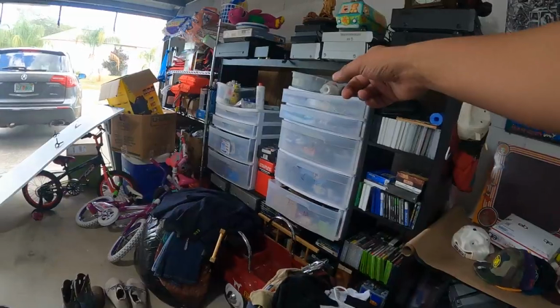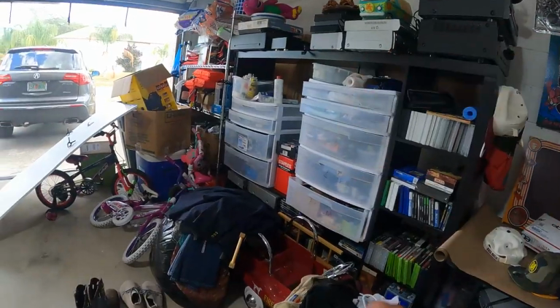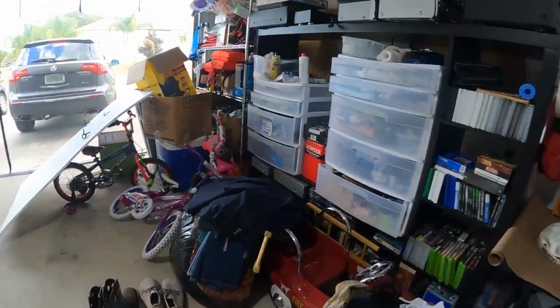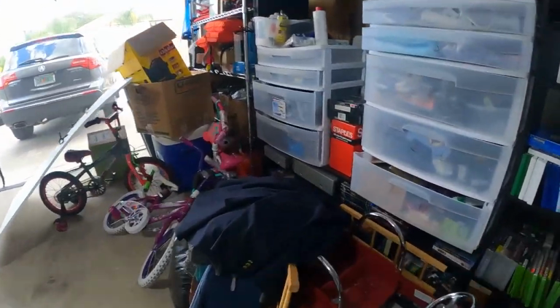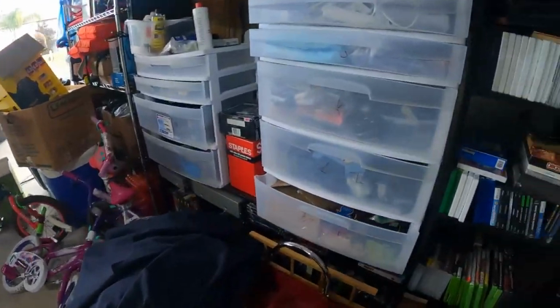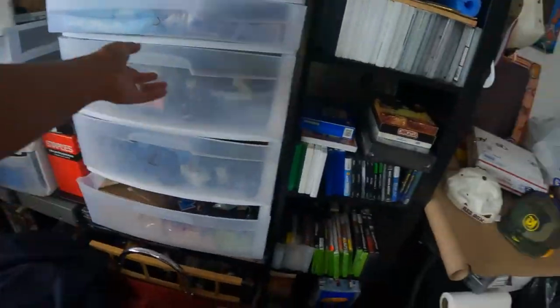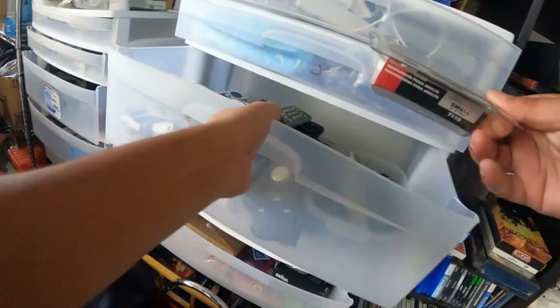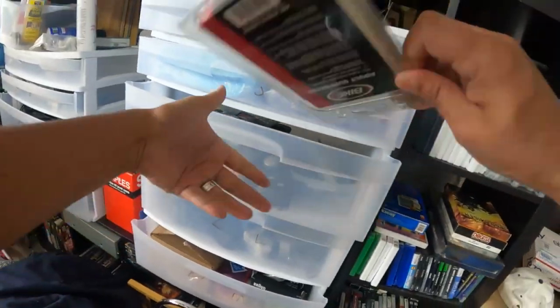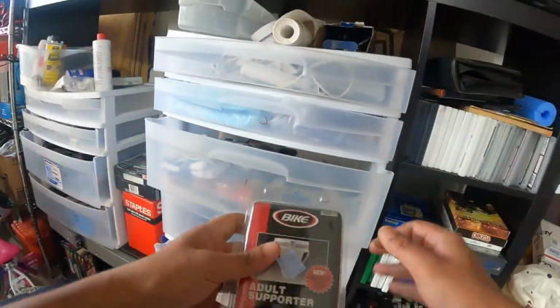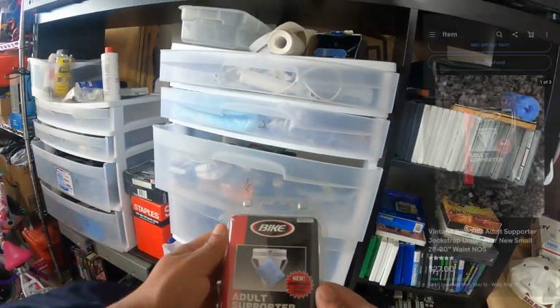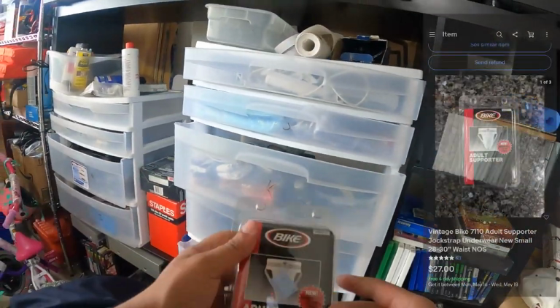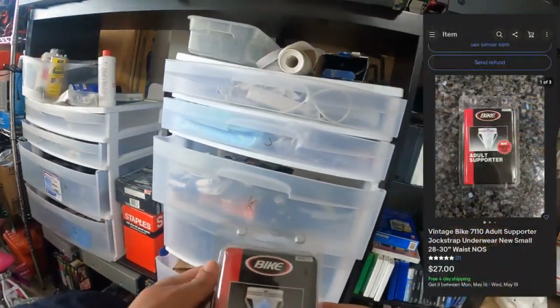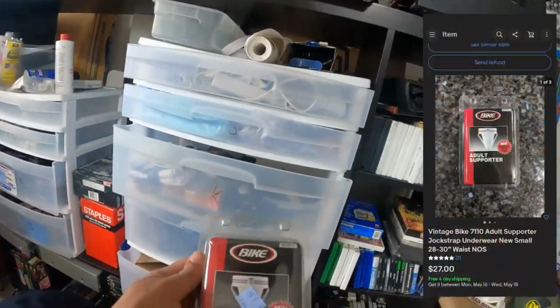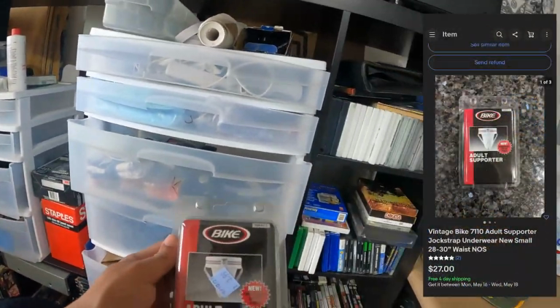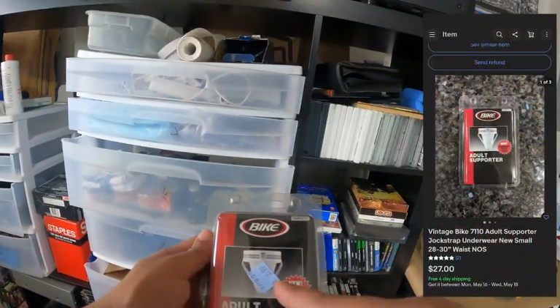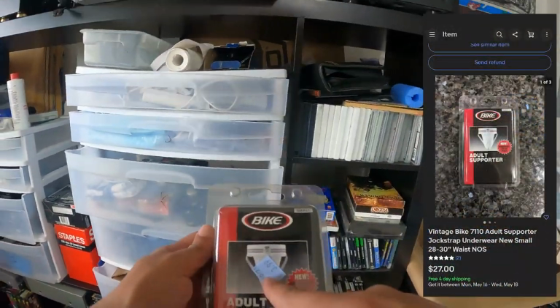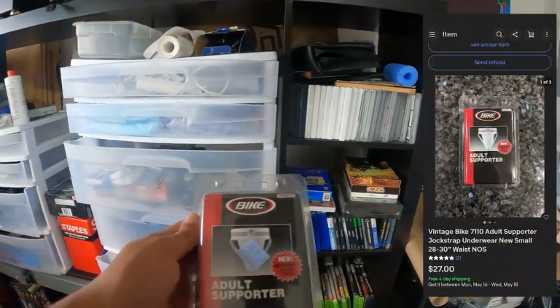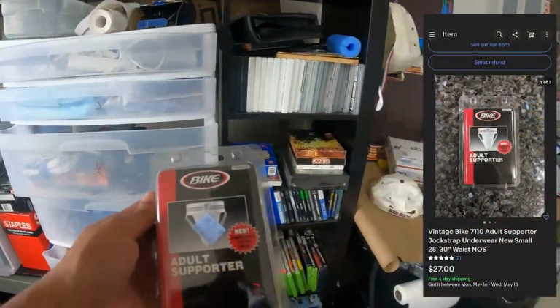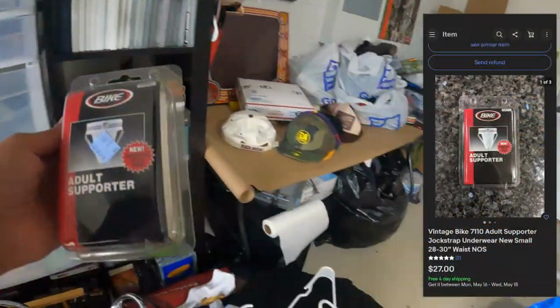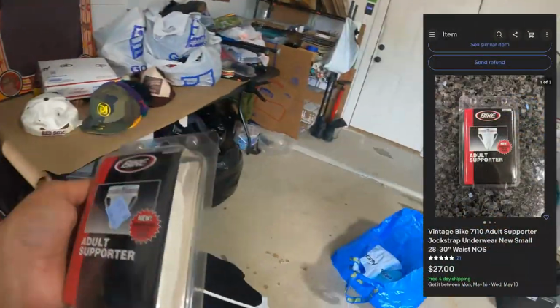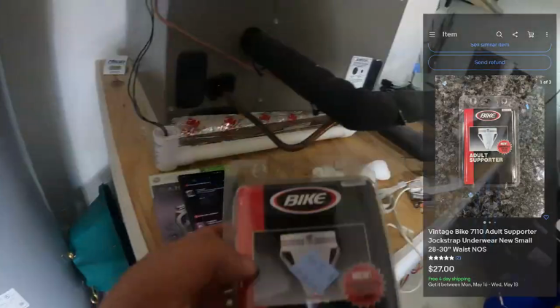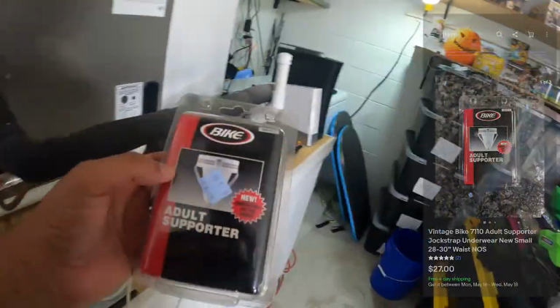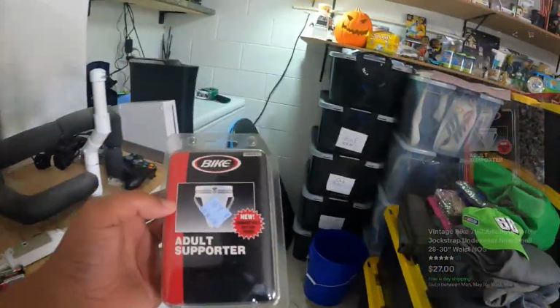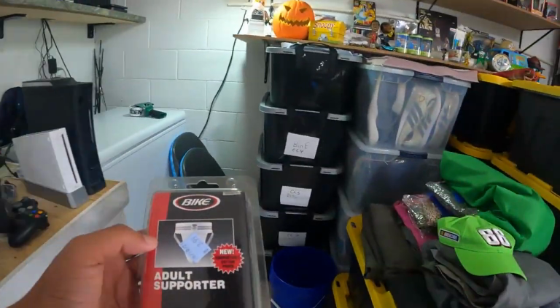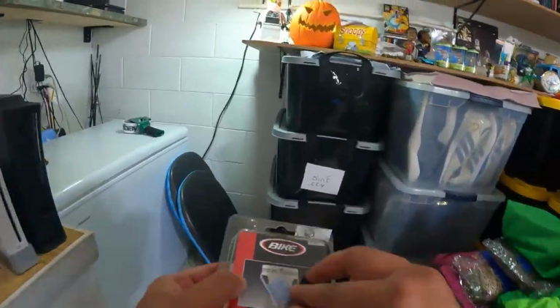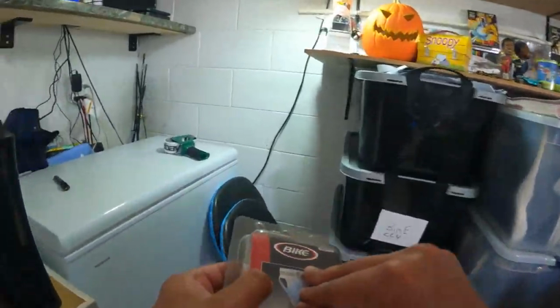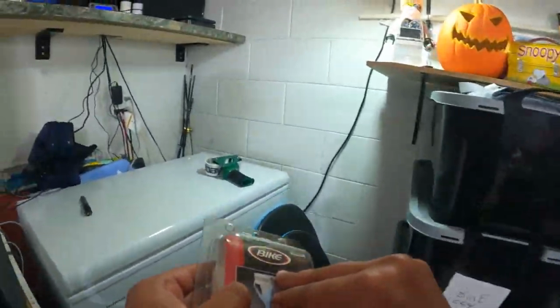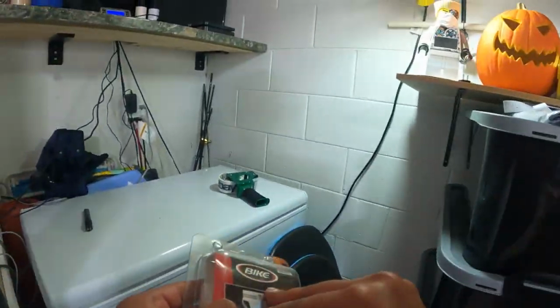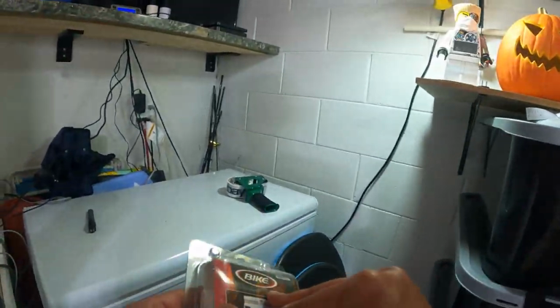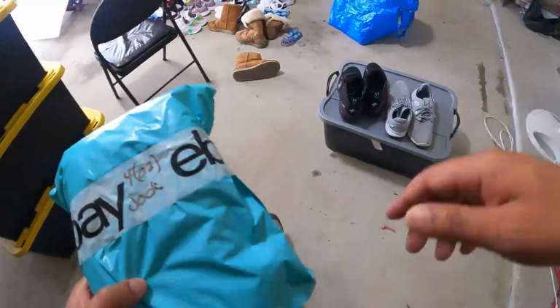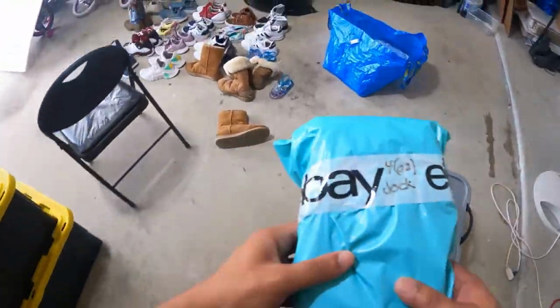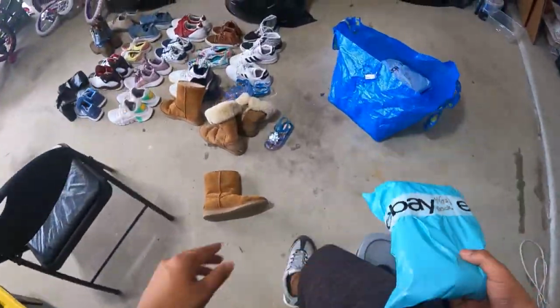Next one is gonna be in this bin and it's an adult supporter. You can see I paid four dollars for it and it sold for $24.27 free shipping.